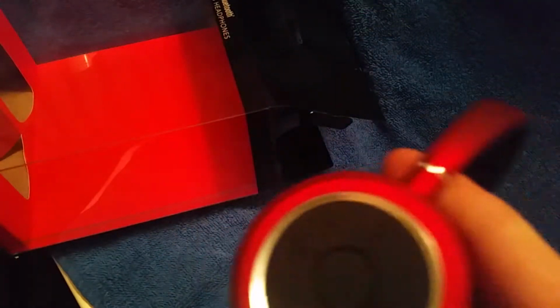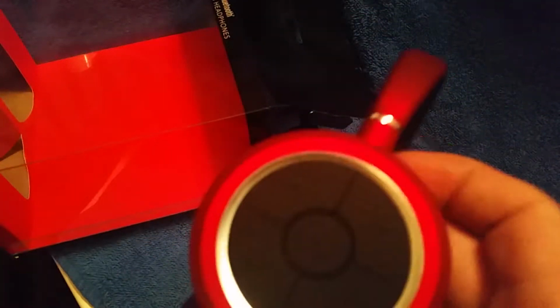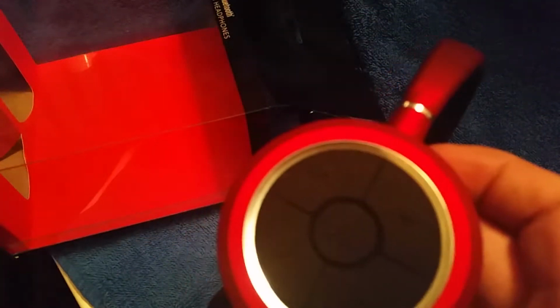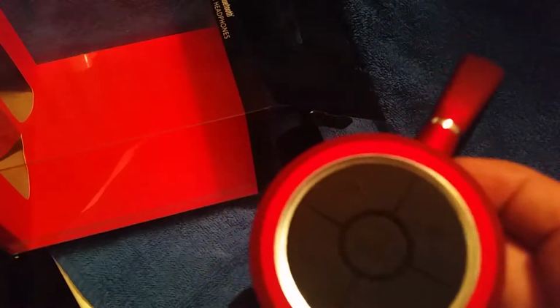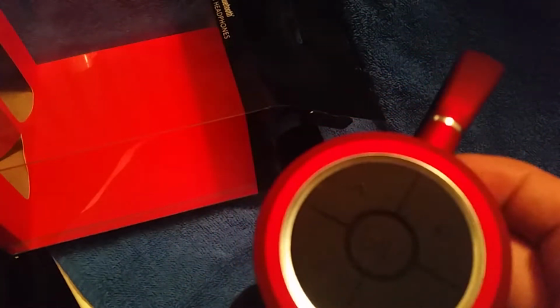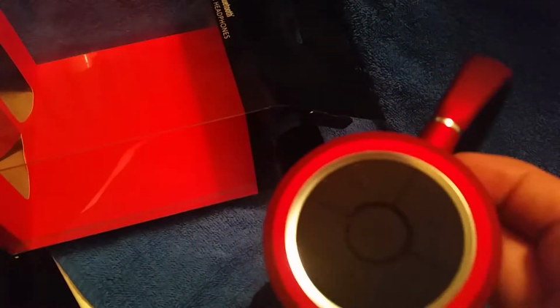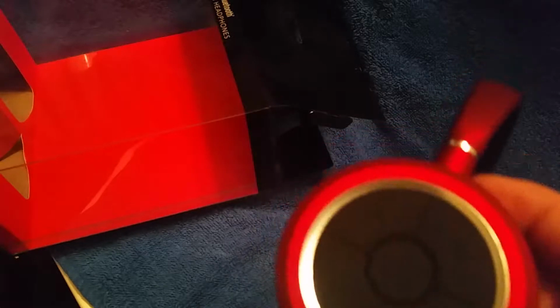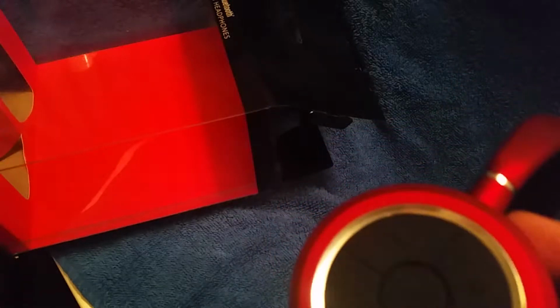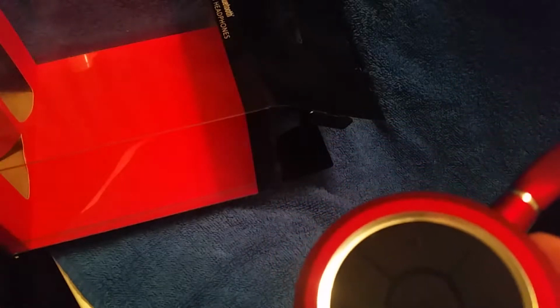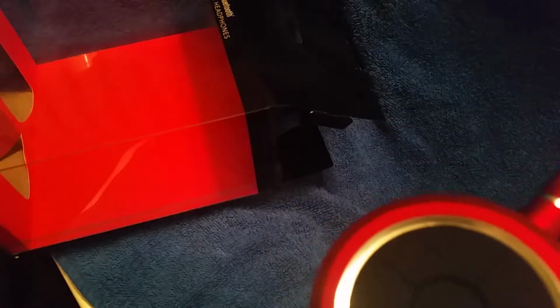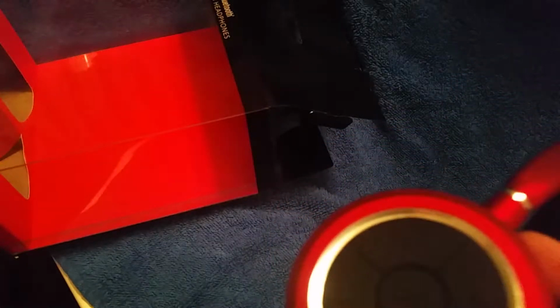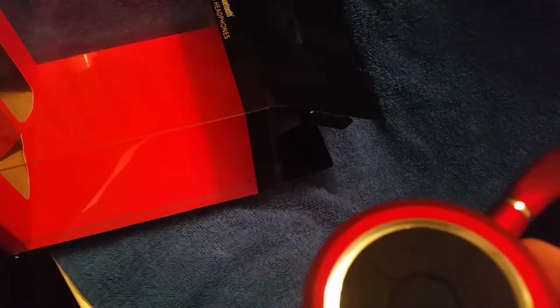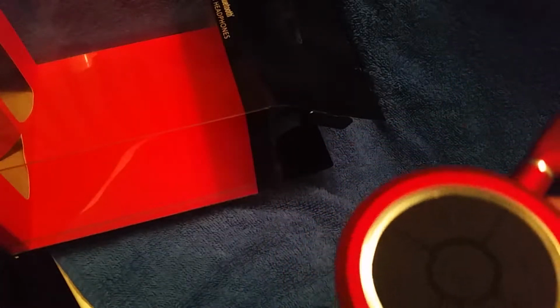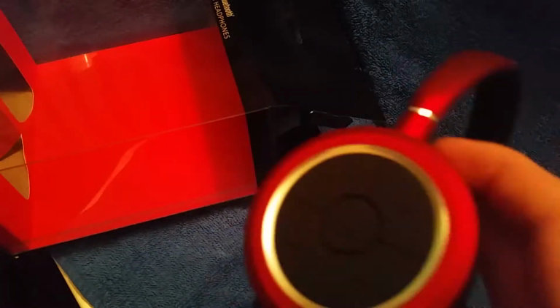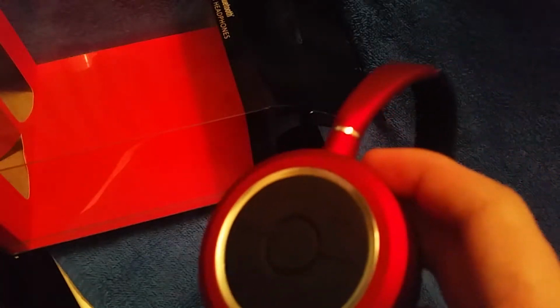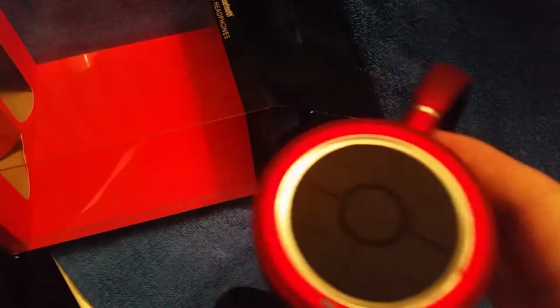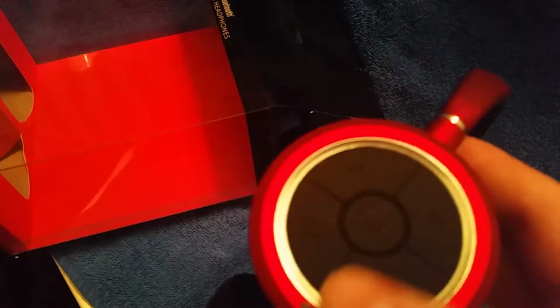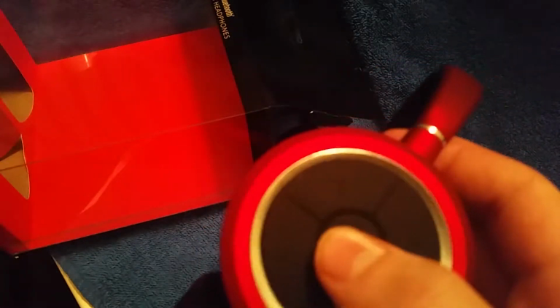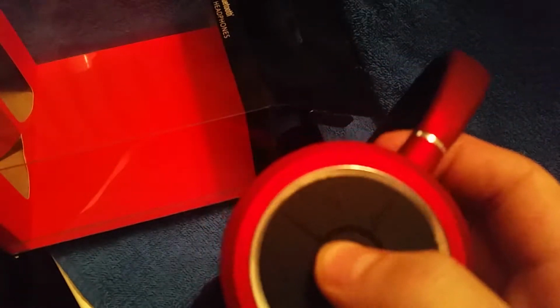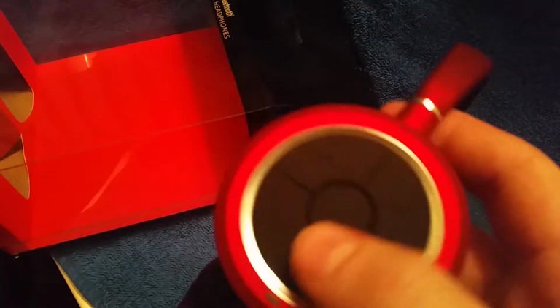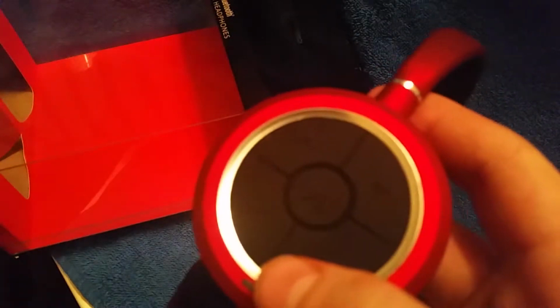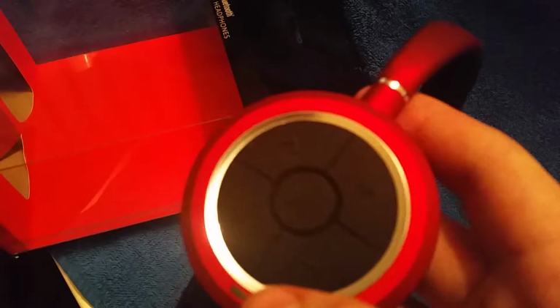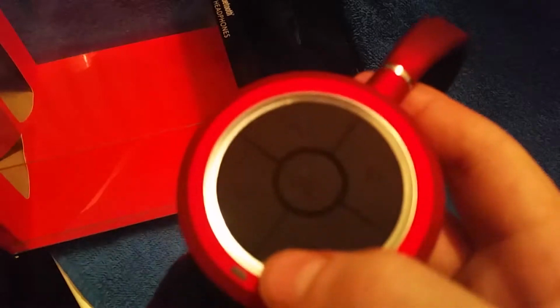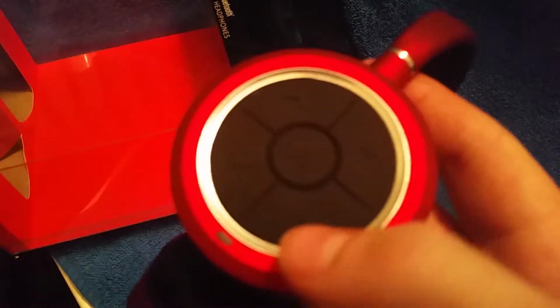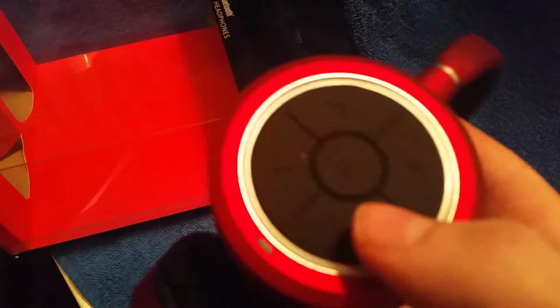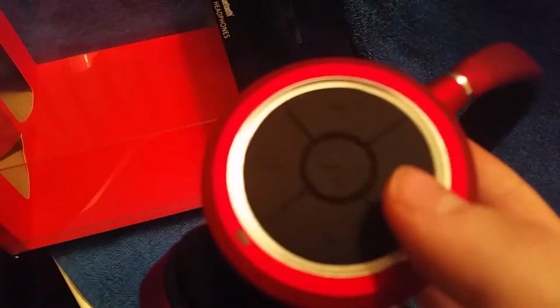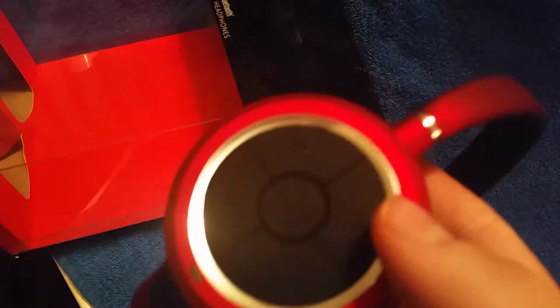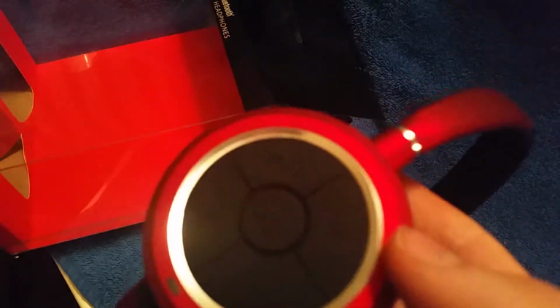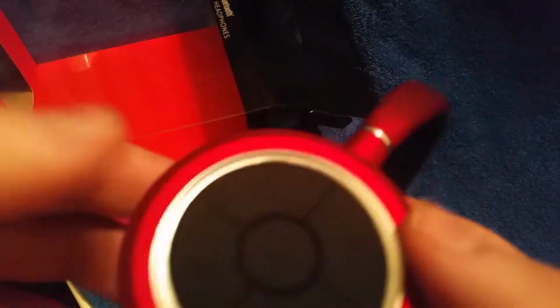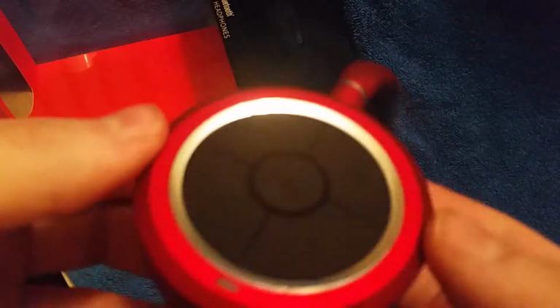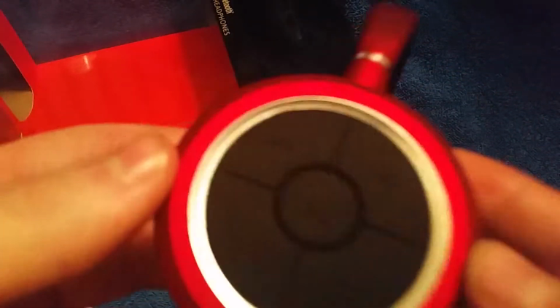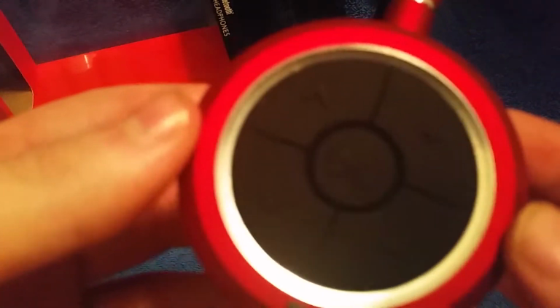Walmart sells them for $50 on their website. So if you go to walmart.com or the Walmart app, you'll see them for $50. So I got a good deal on these.